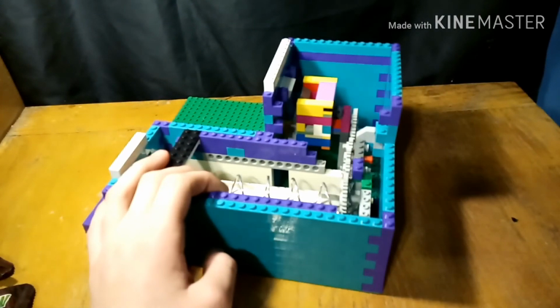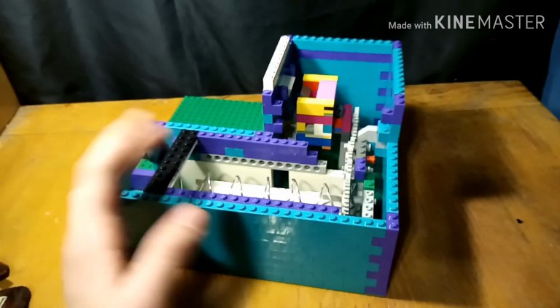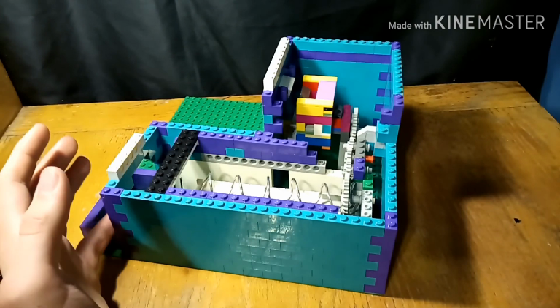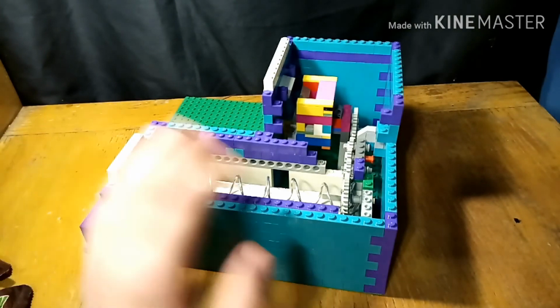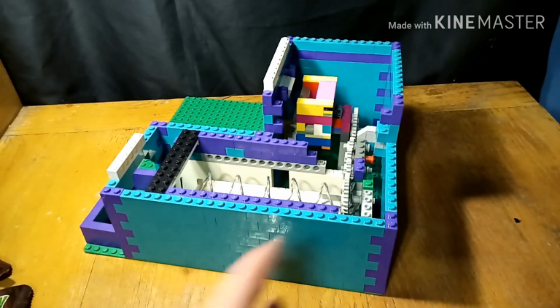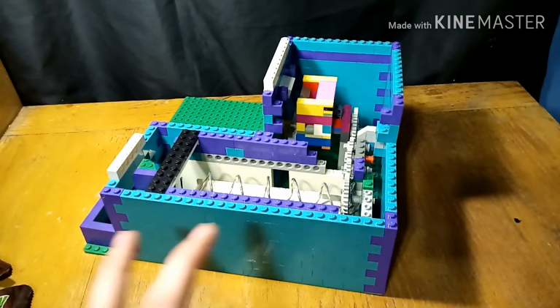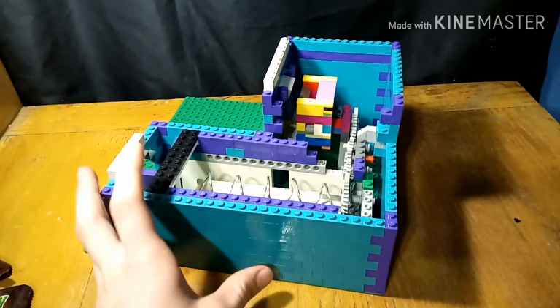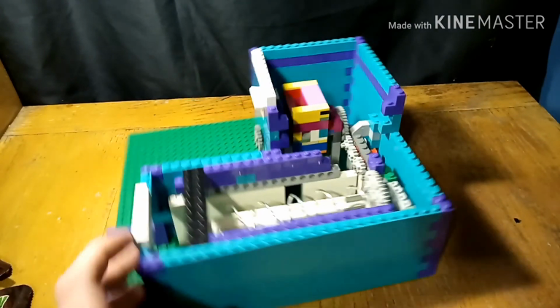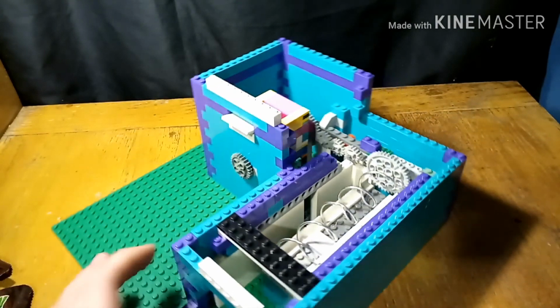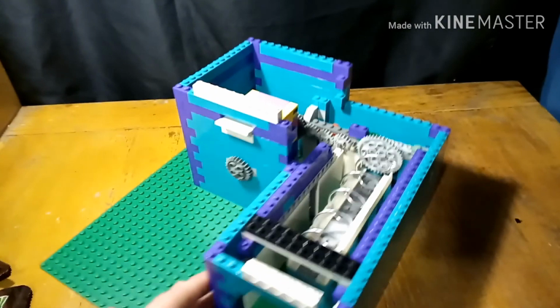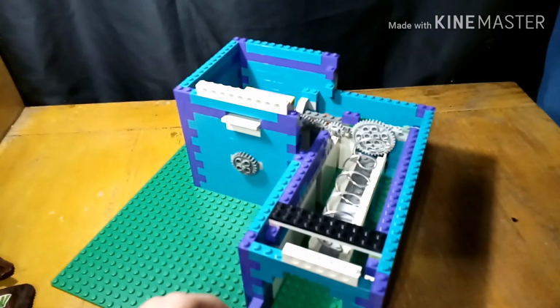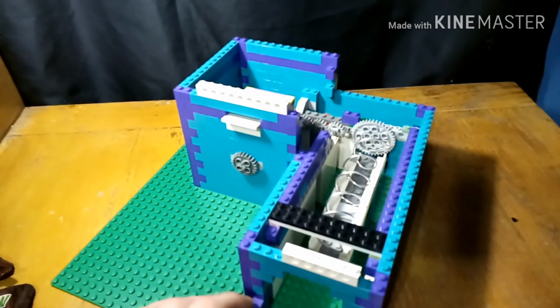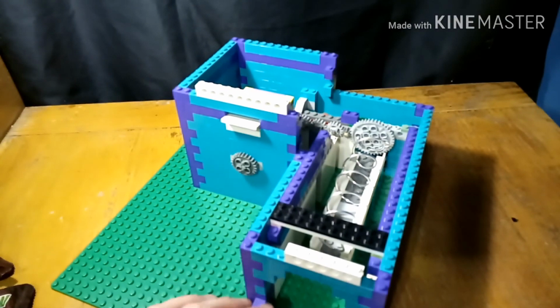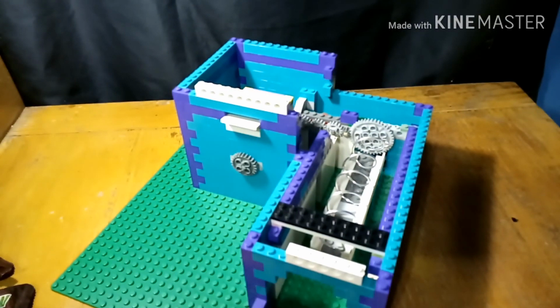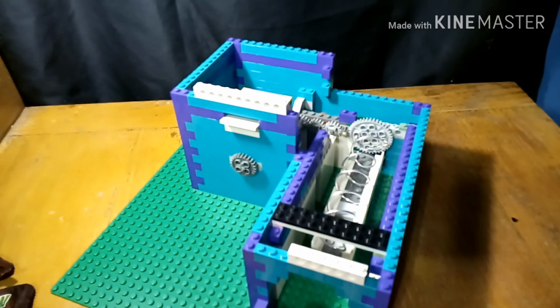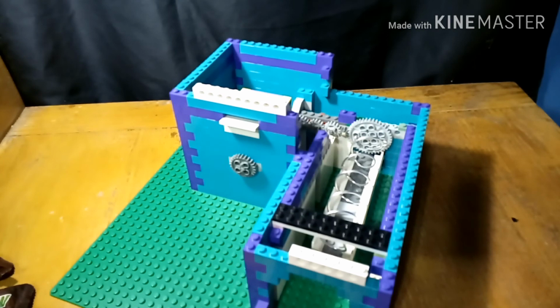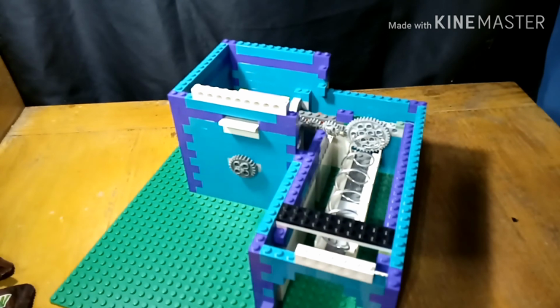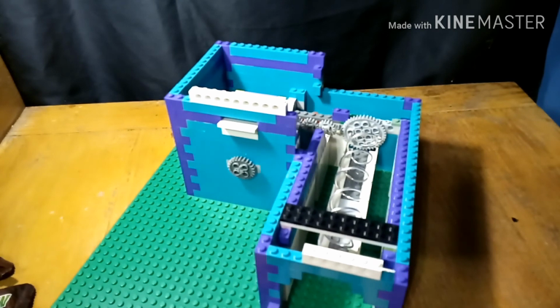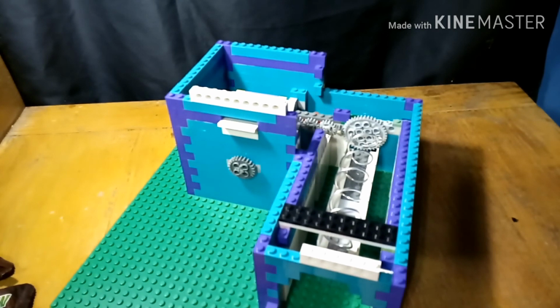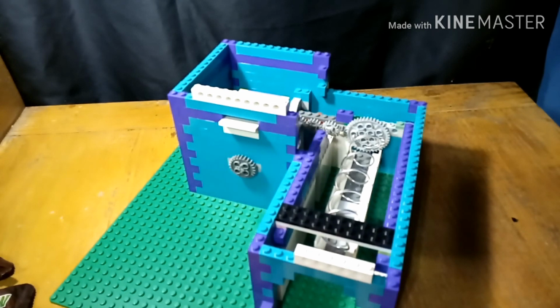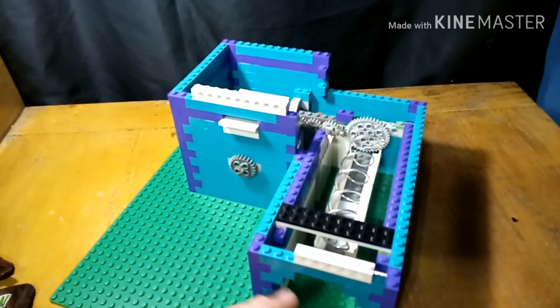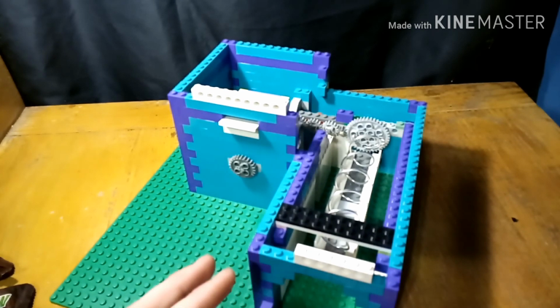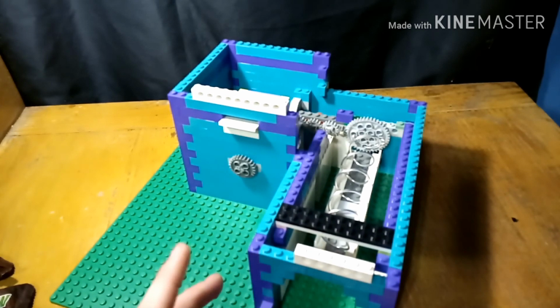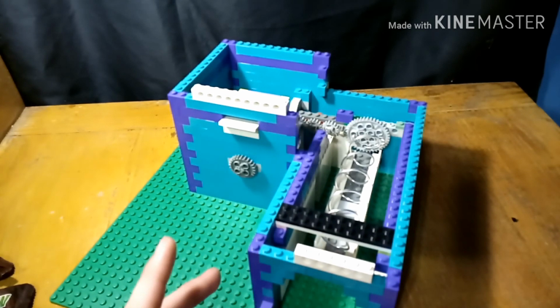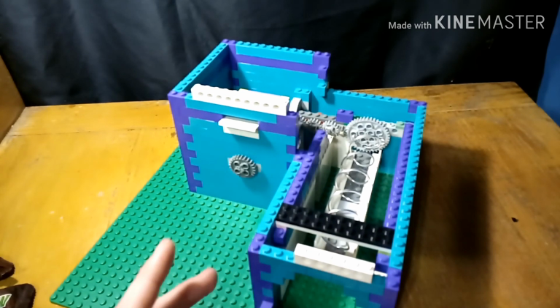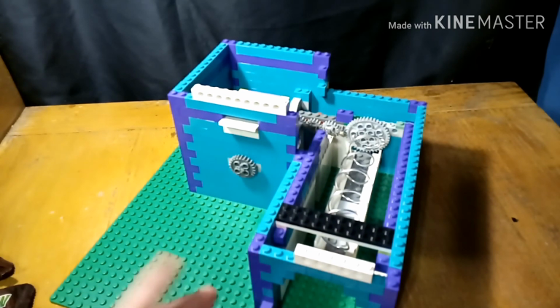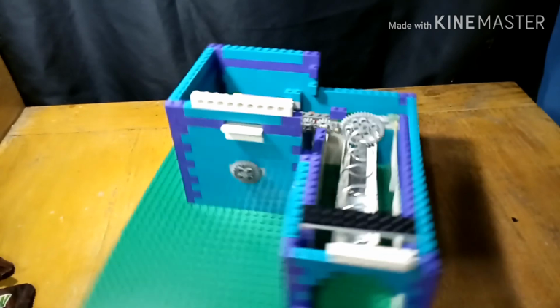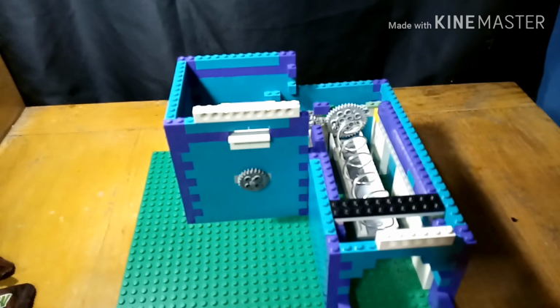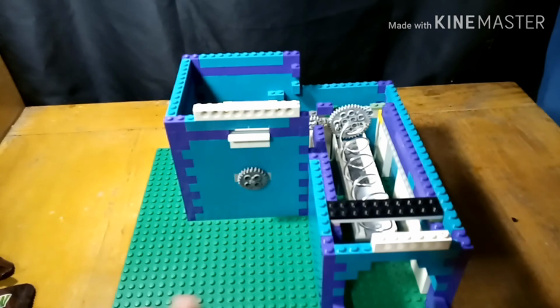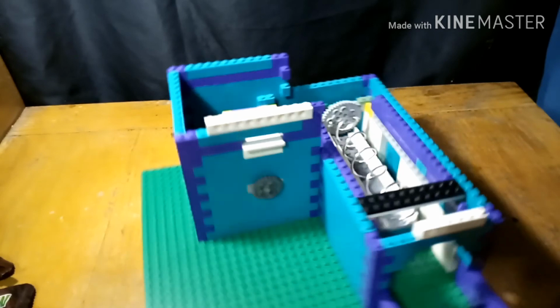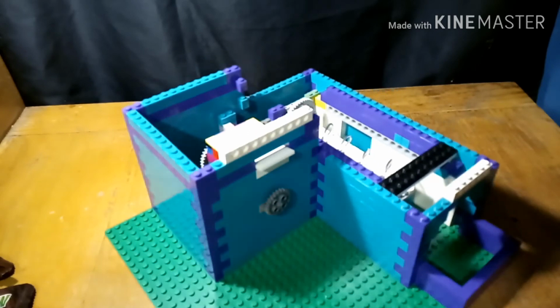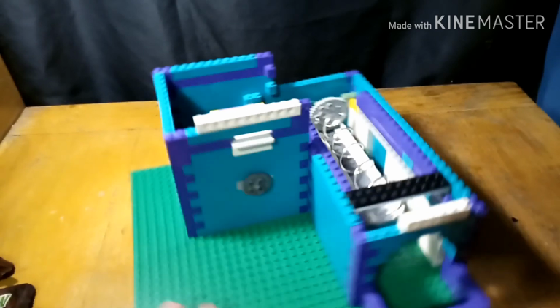I just need something around the whole thing because I just wanted to show off the mechanism really. After I built the mechanism, I didn't really feel like building some walls.